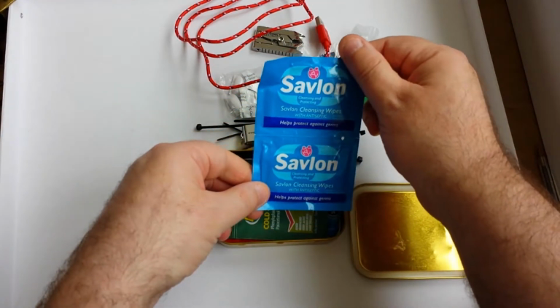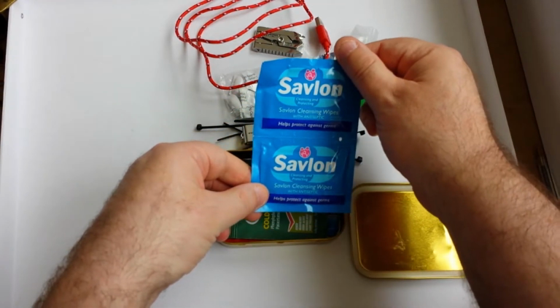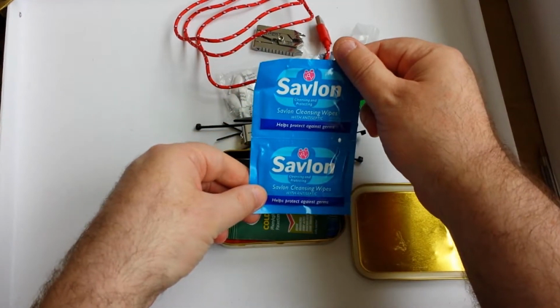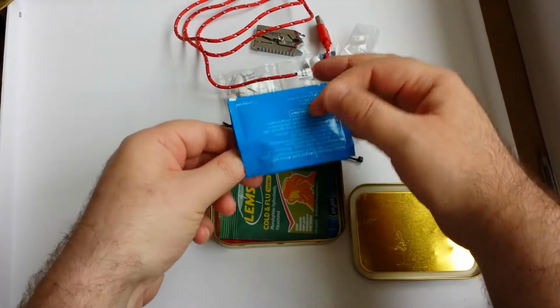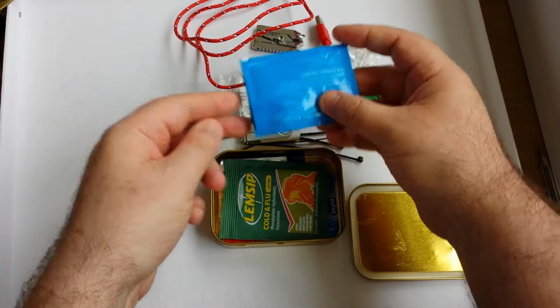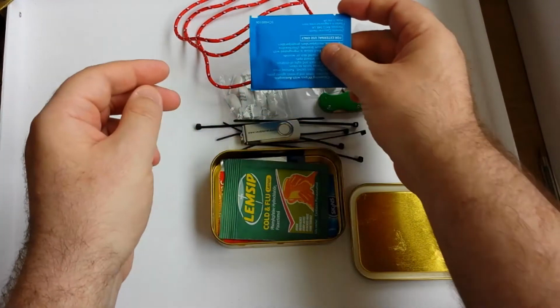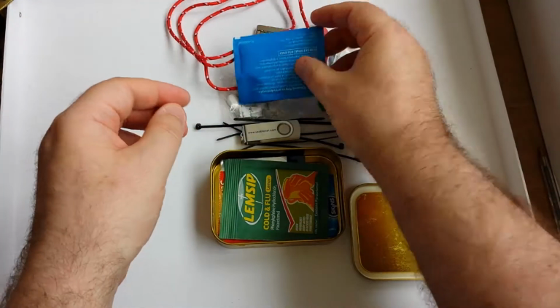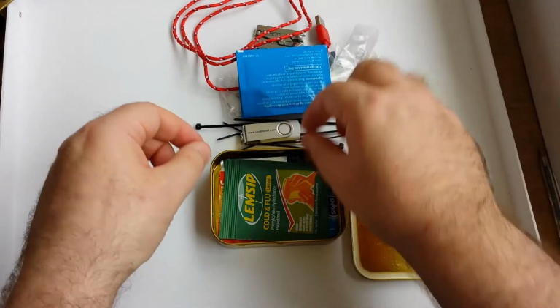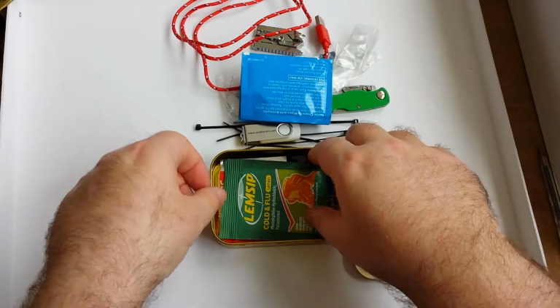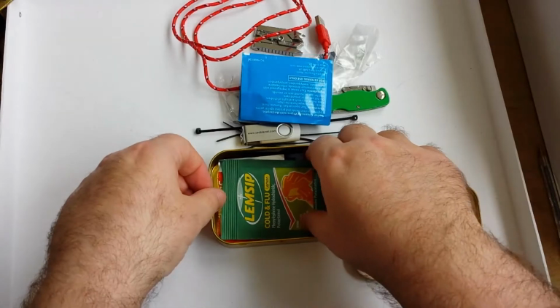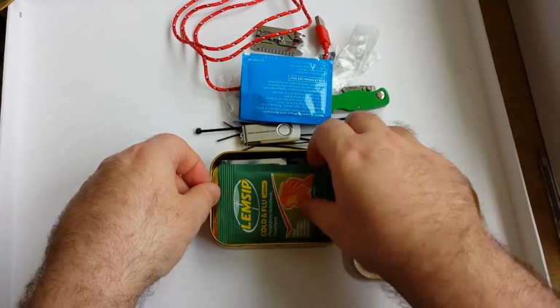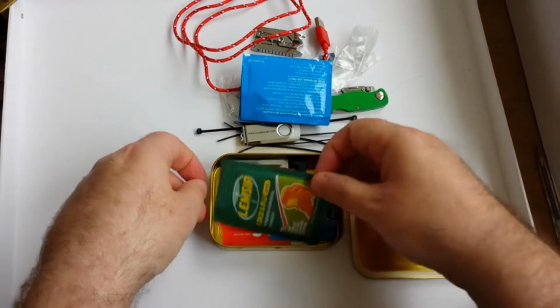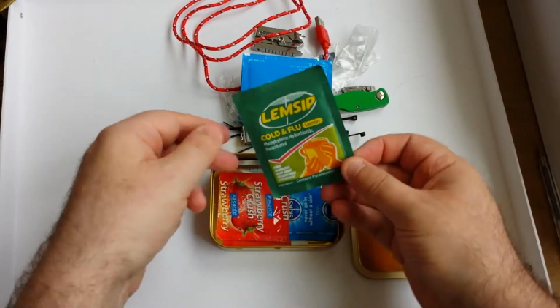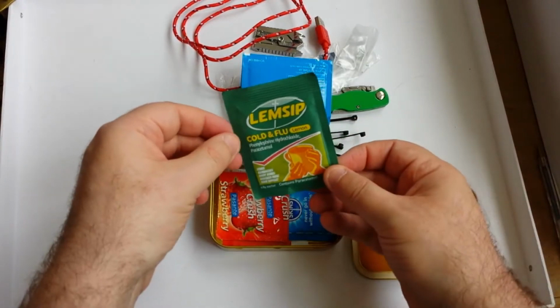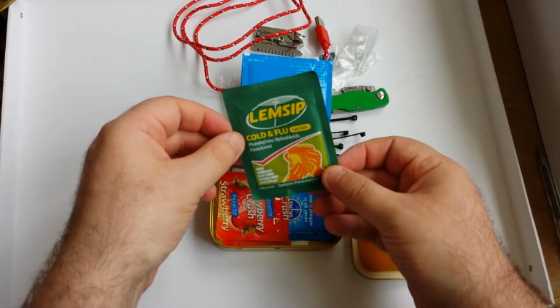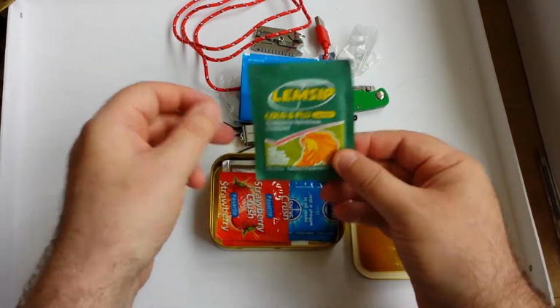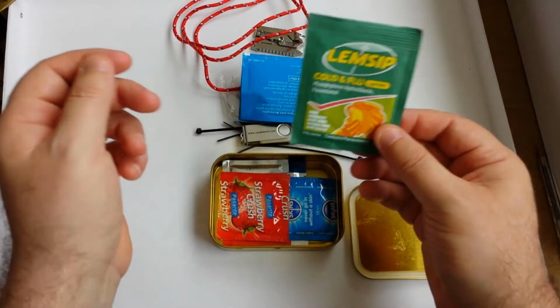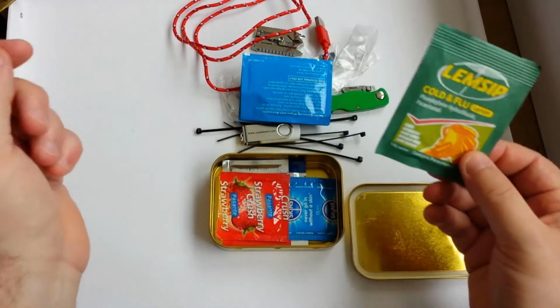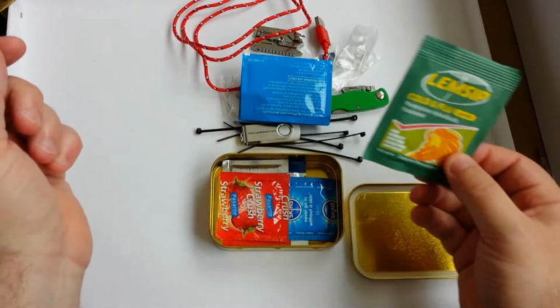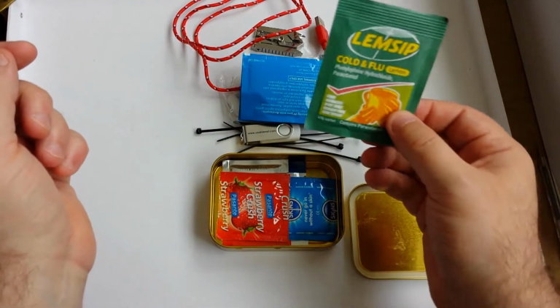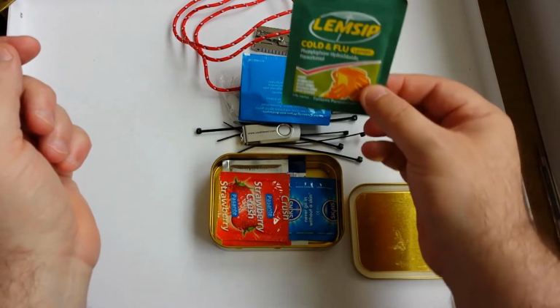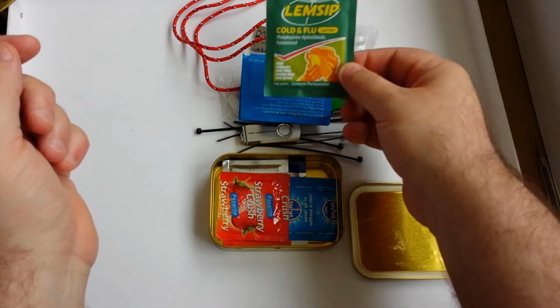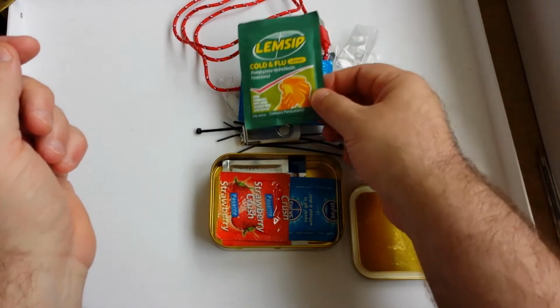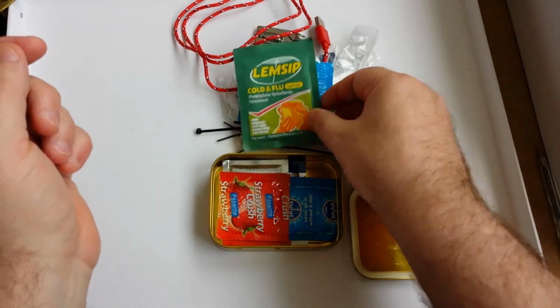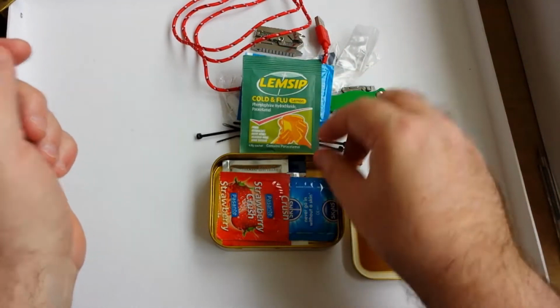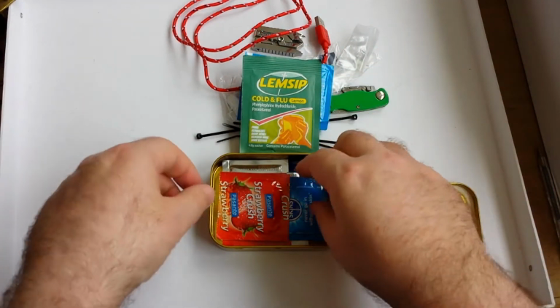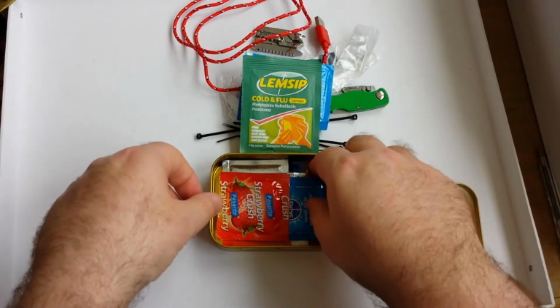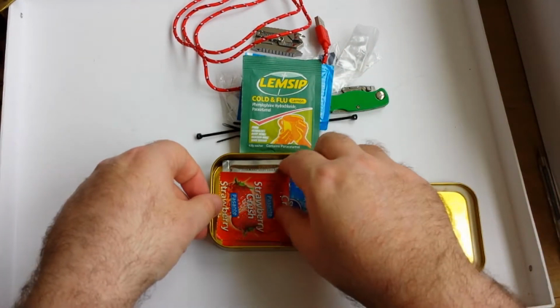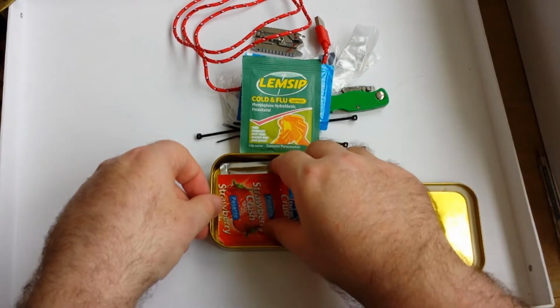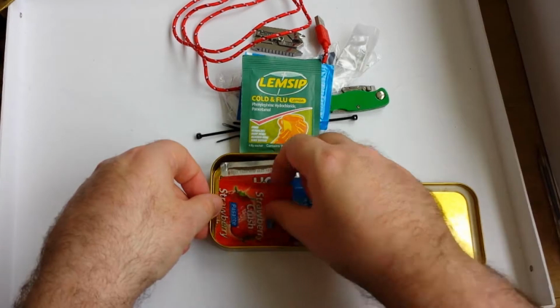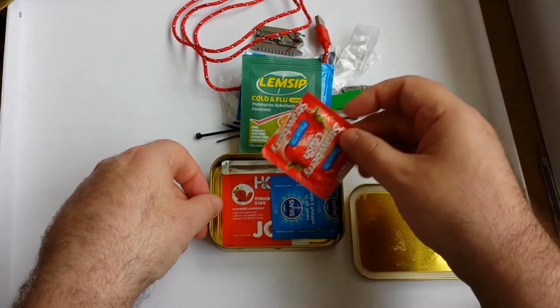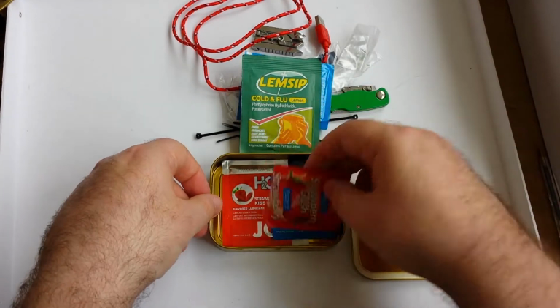Wet wipes. Lemsip cold and flu. And condoms.